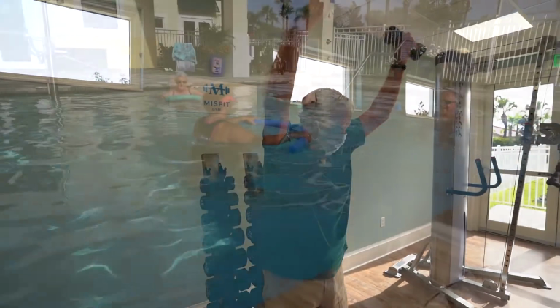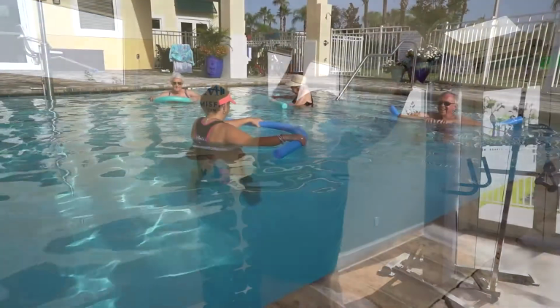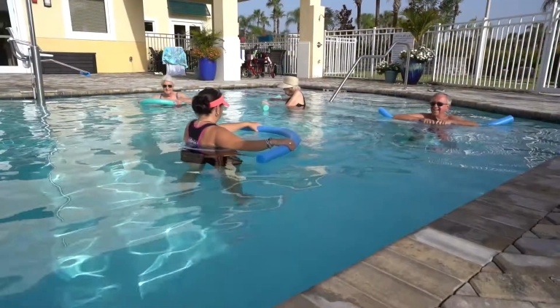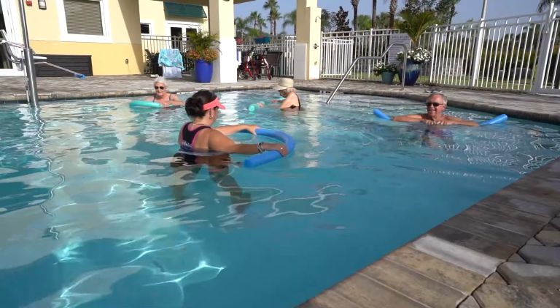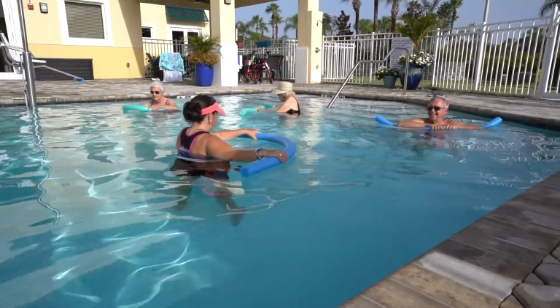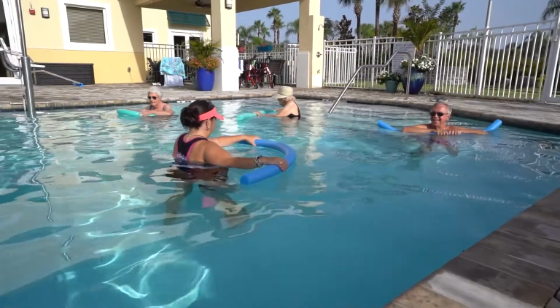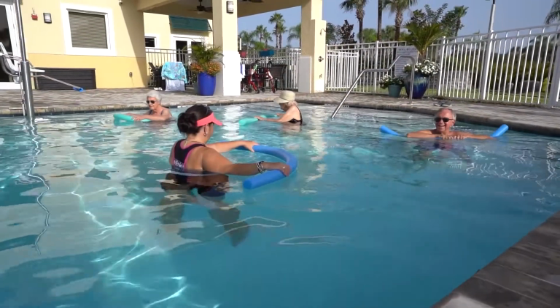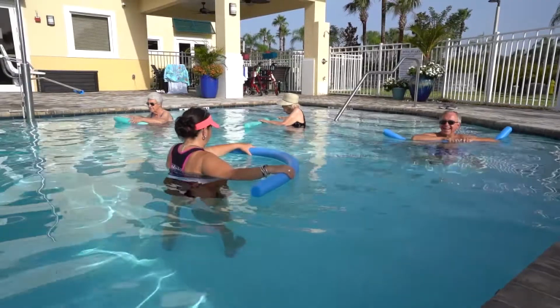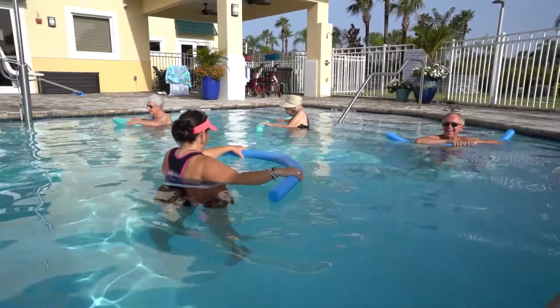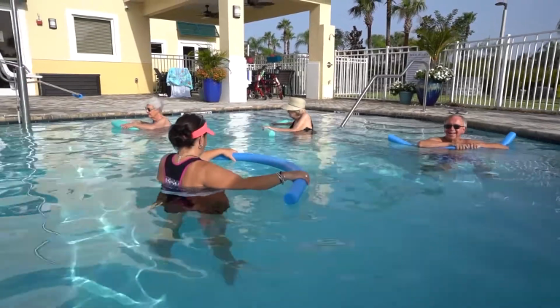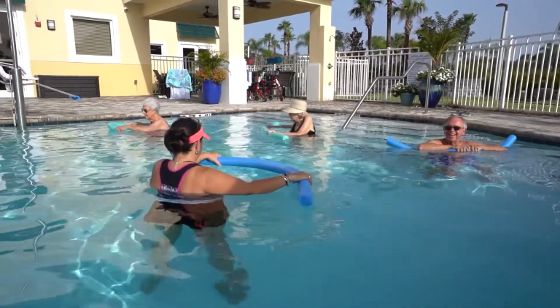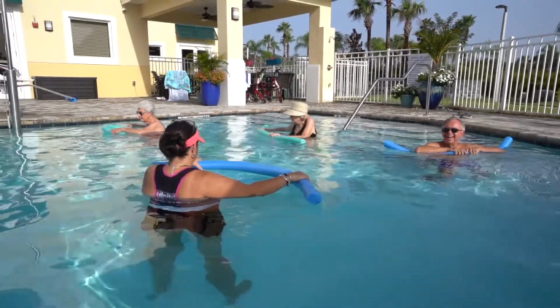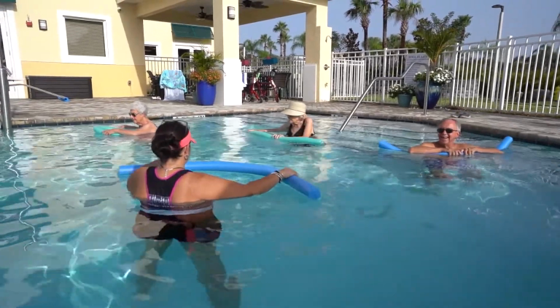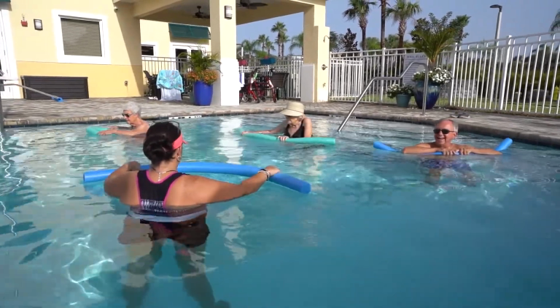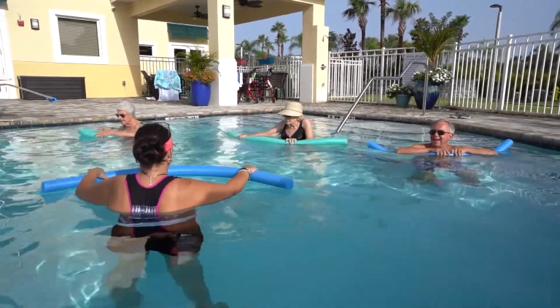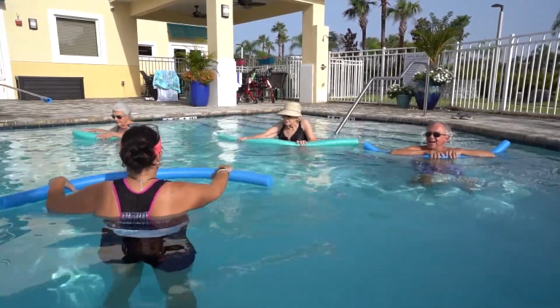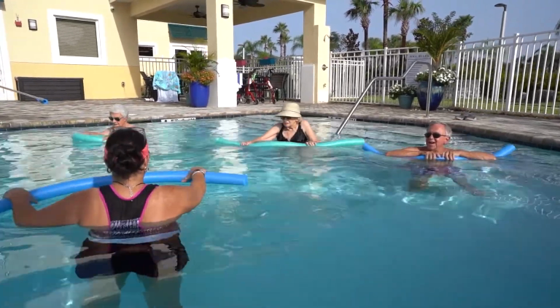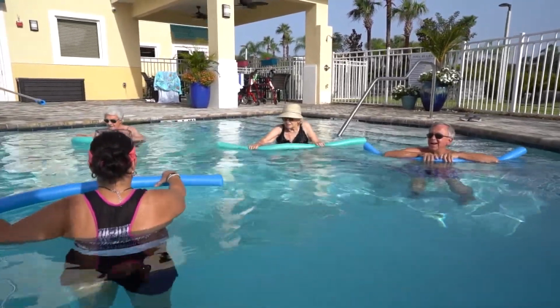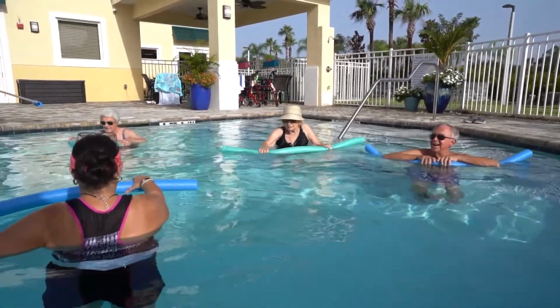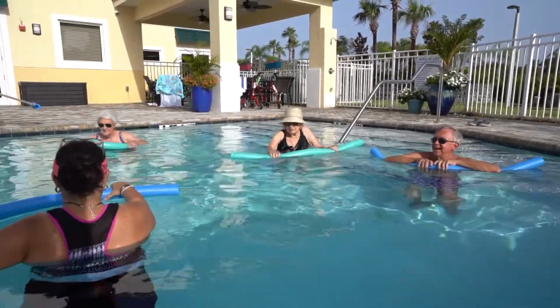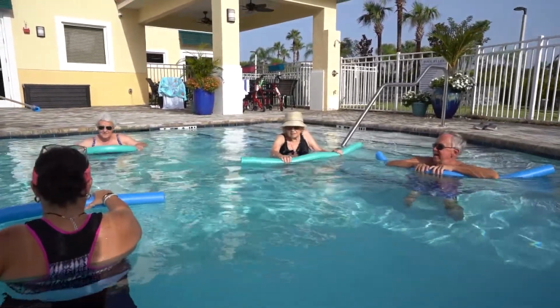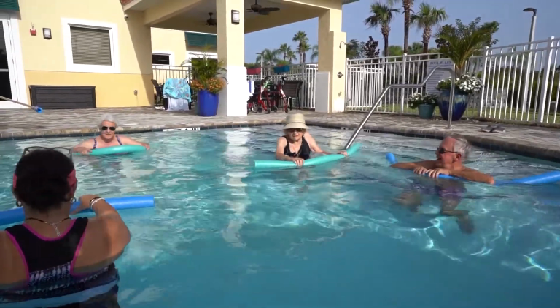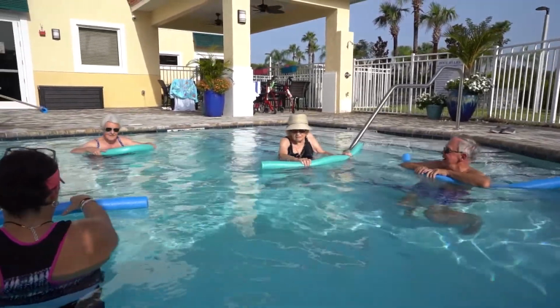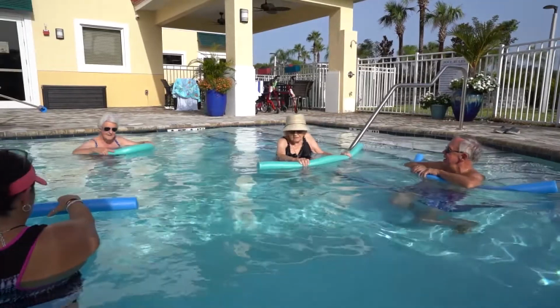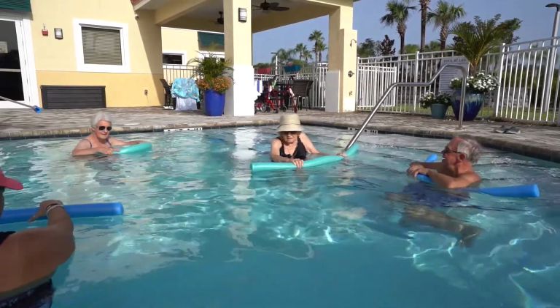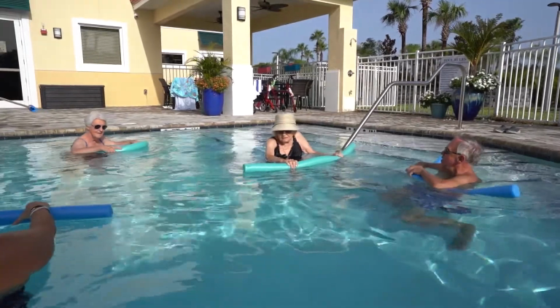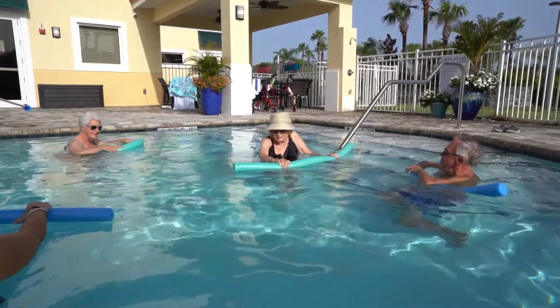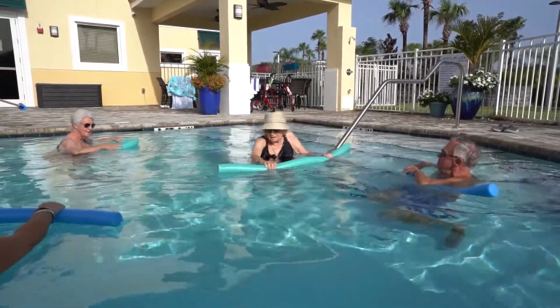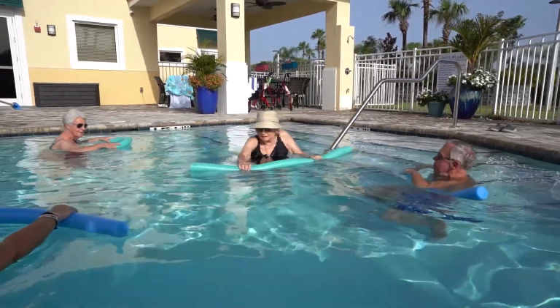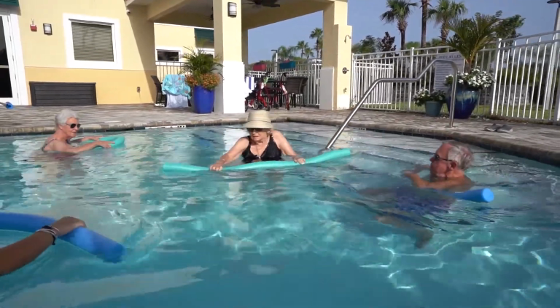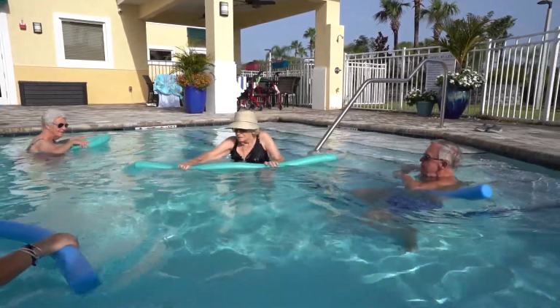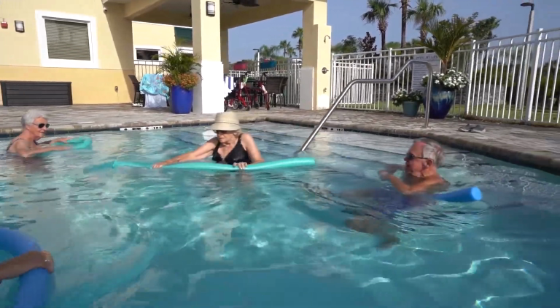We also have a beautiful outdoor pool where our residents can relax at their leisure or join a water aerobics class like you see here. For some, it has been many years since they've been able to swim and enjoy the water.